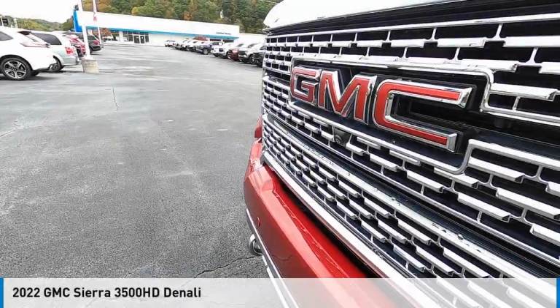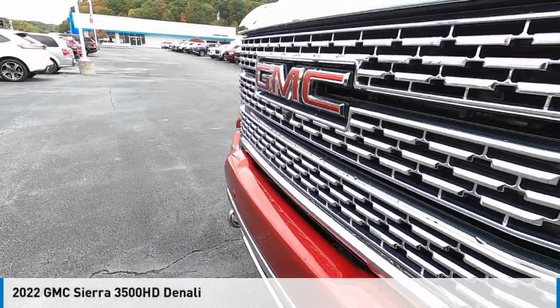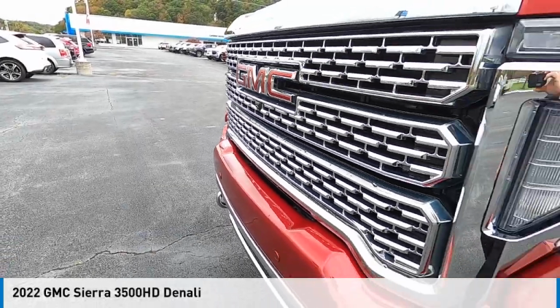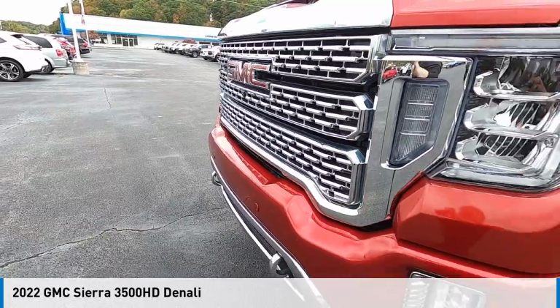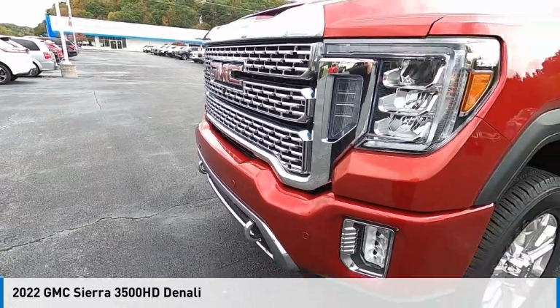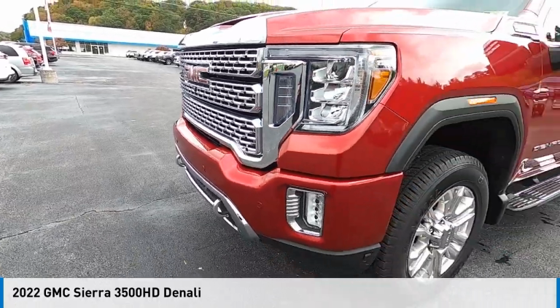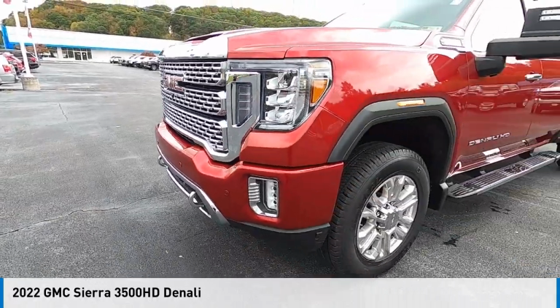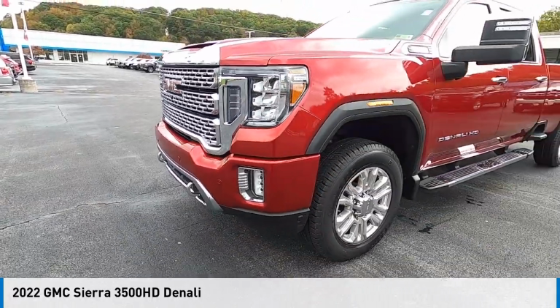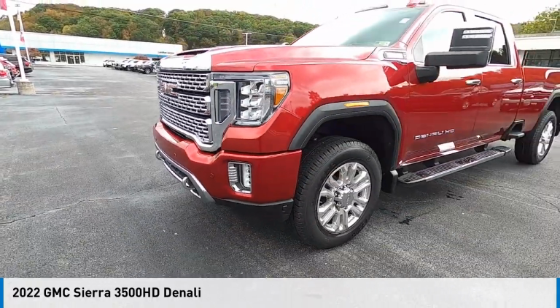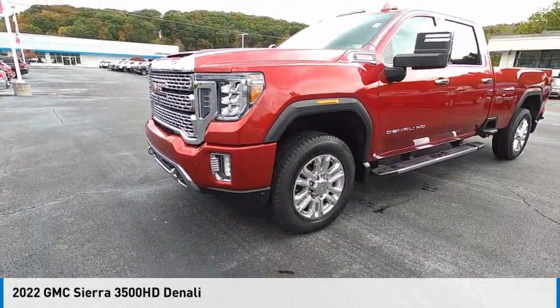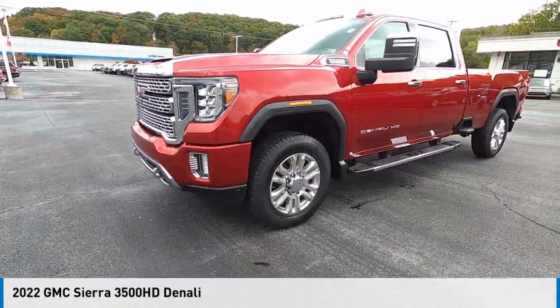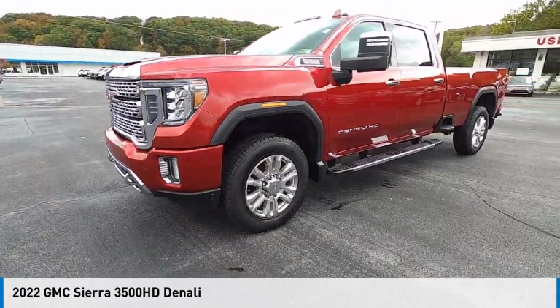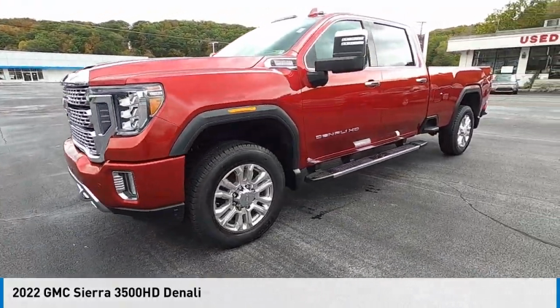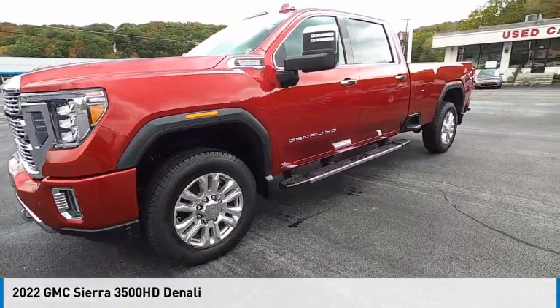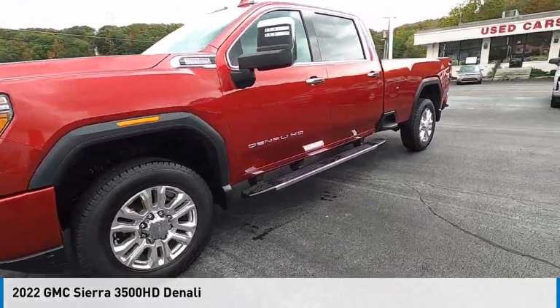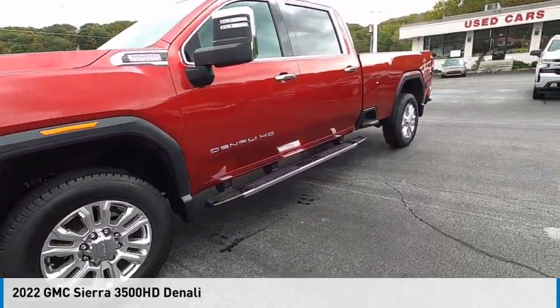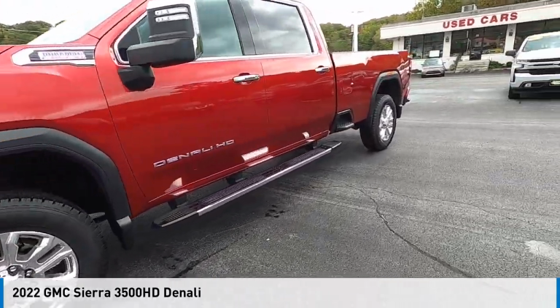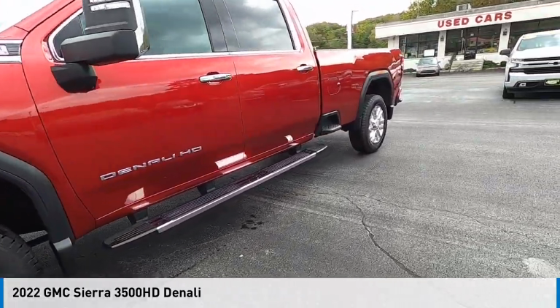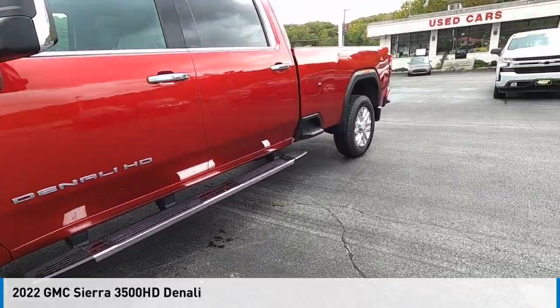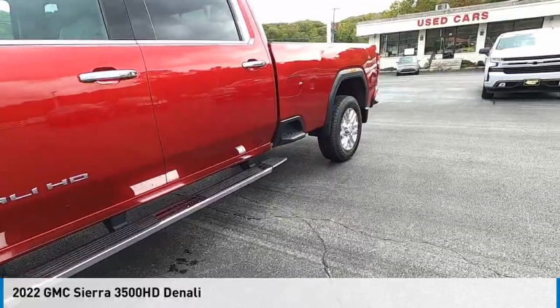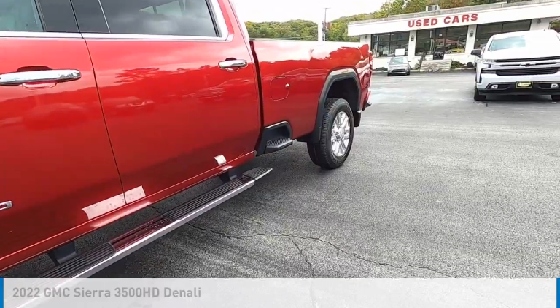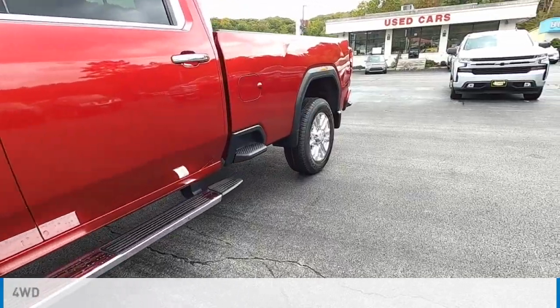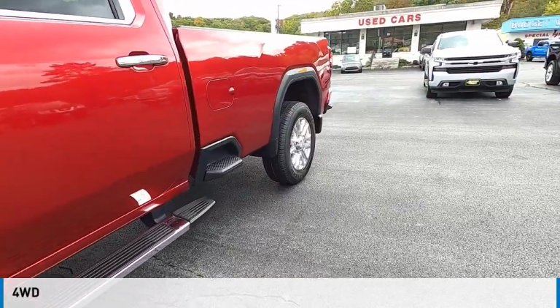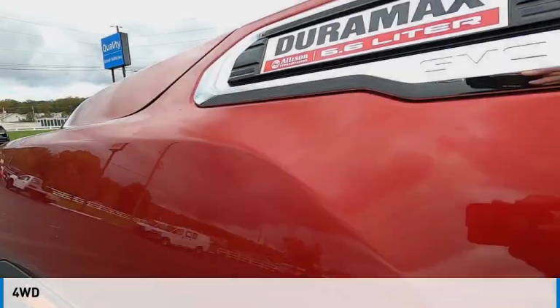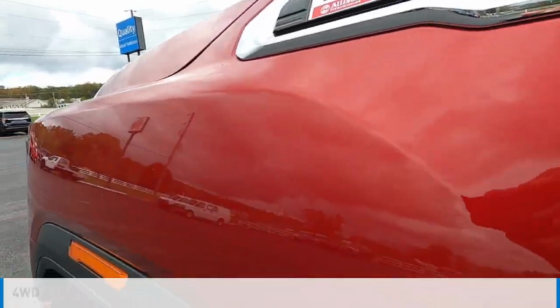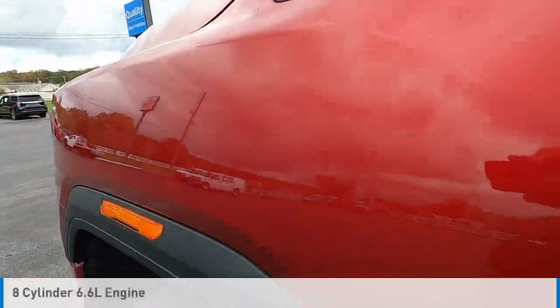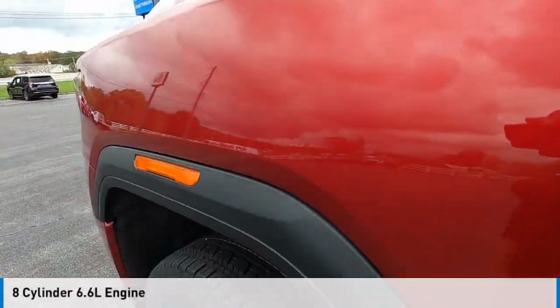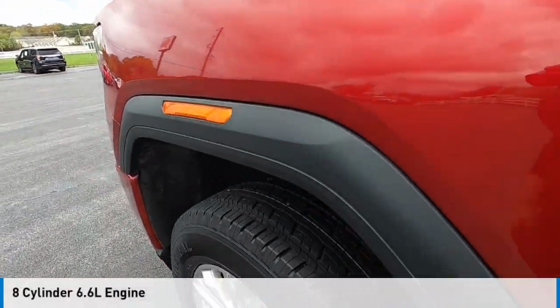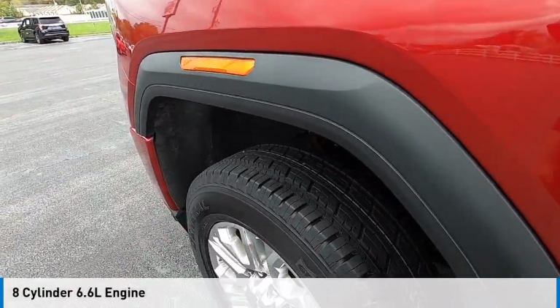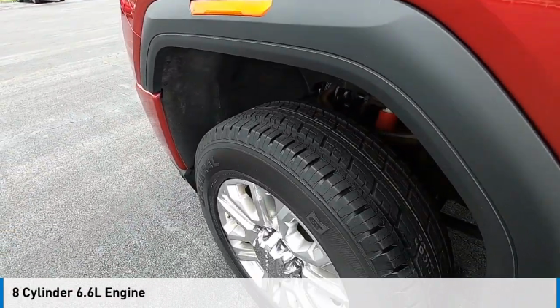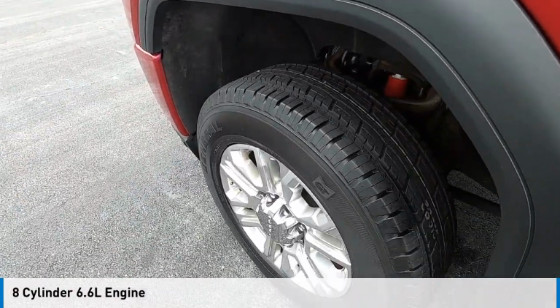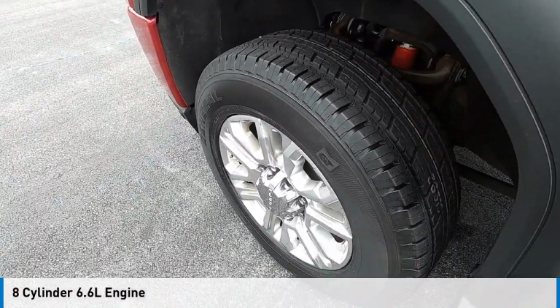Take a ride in the 2022 Sierra 3500 HD. This vehicle is powered by a four-wheel drive, eight-cylinder, 6.6 liter engine.